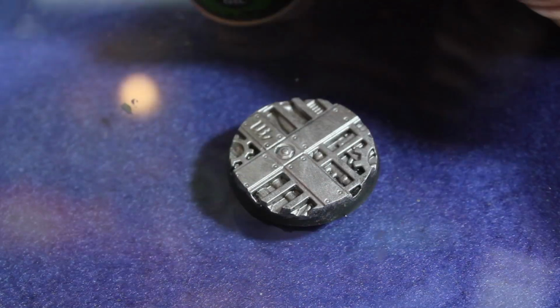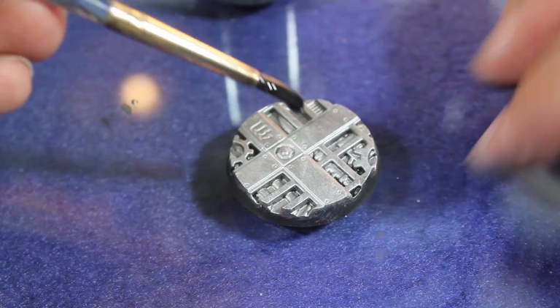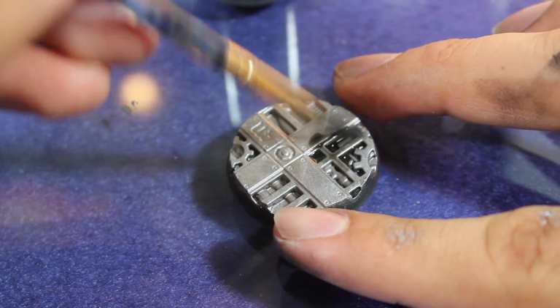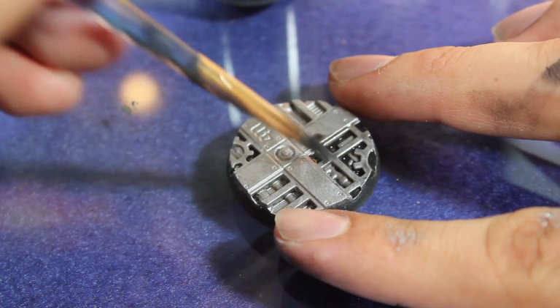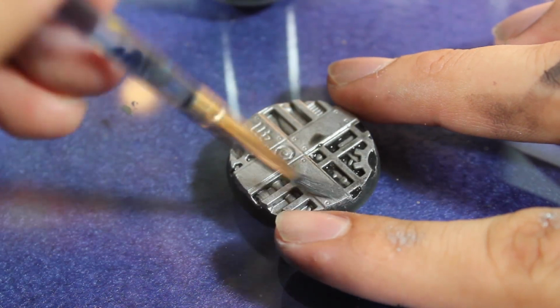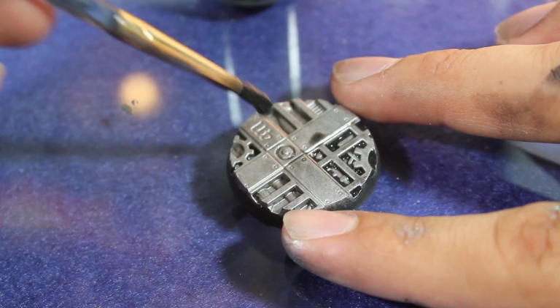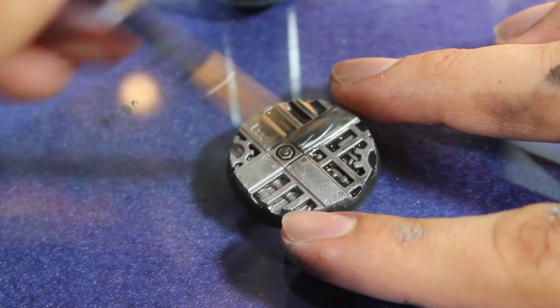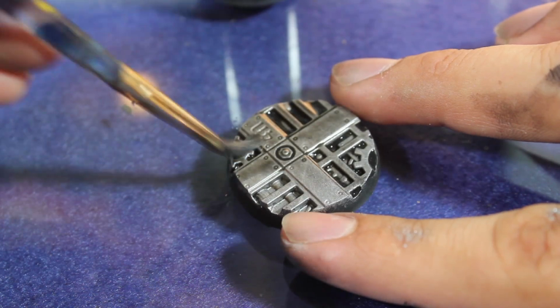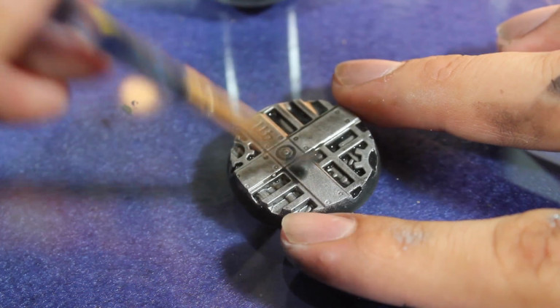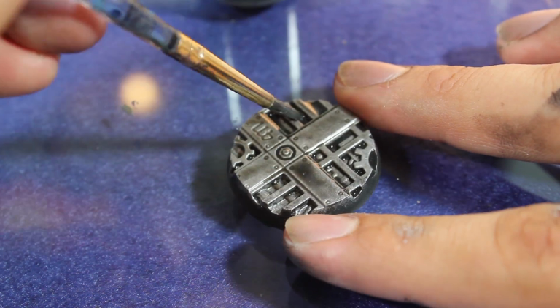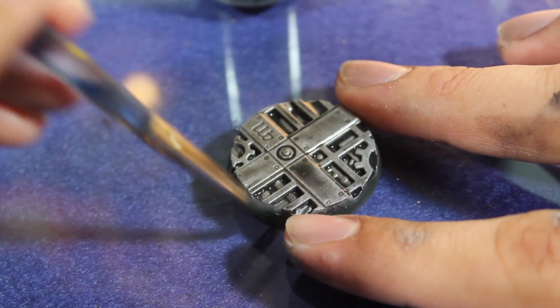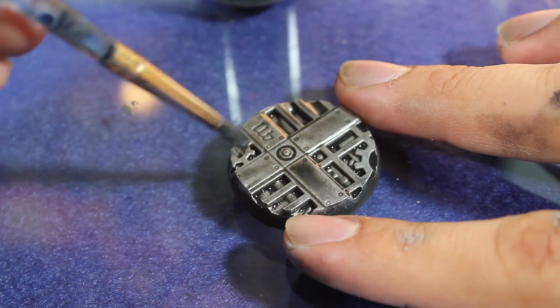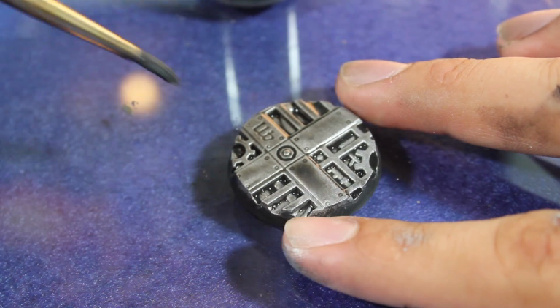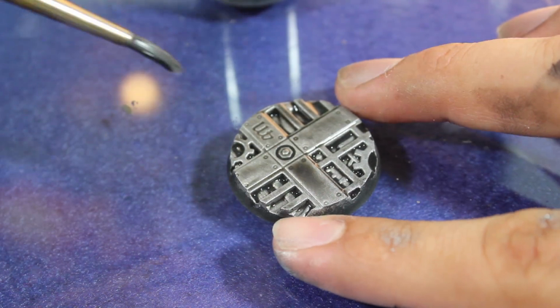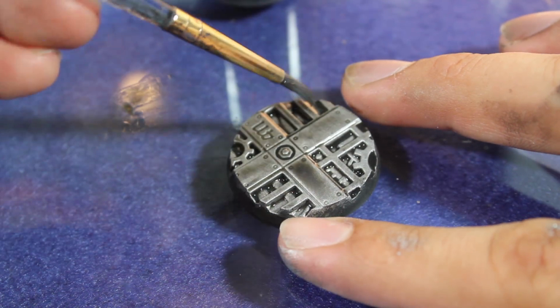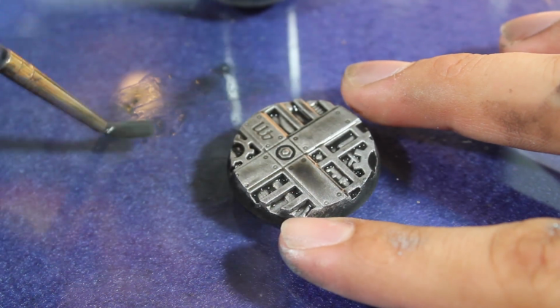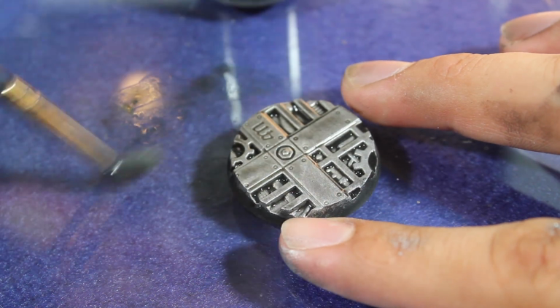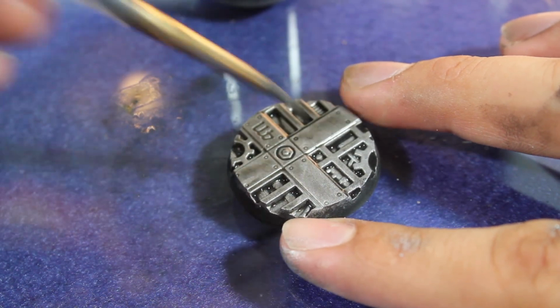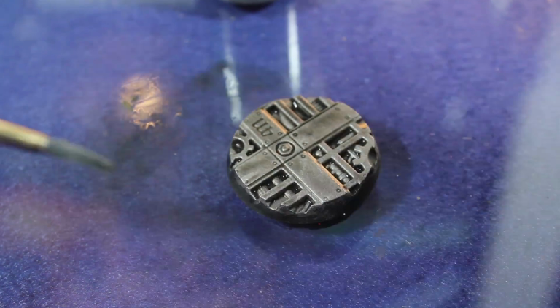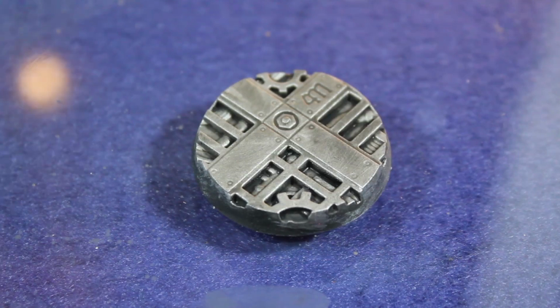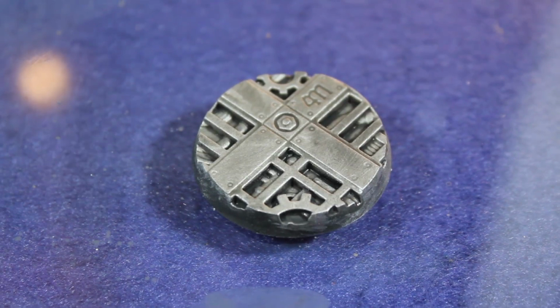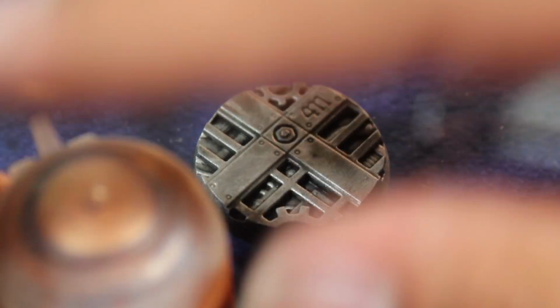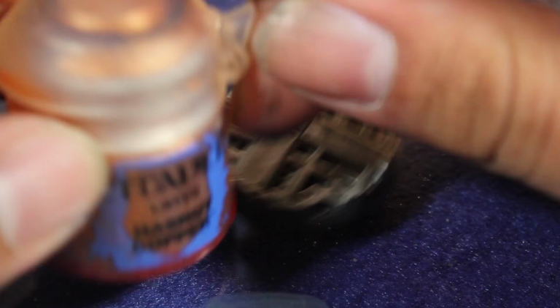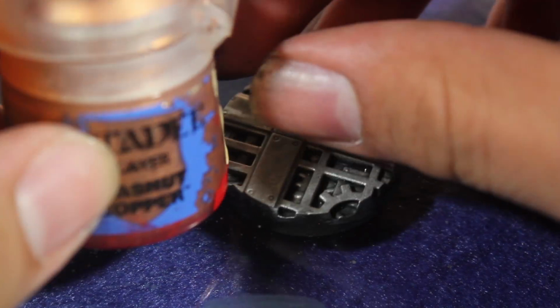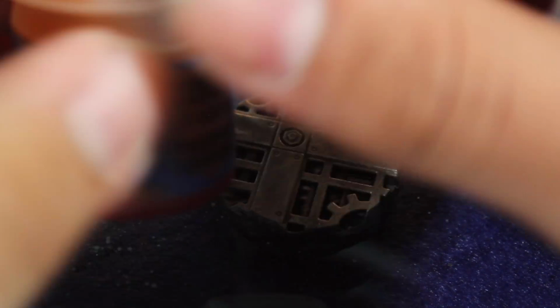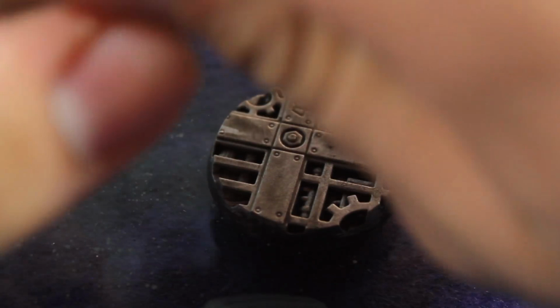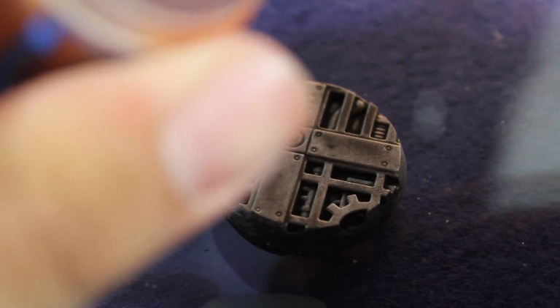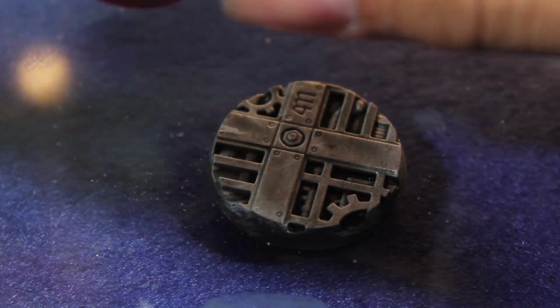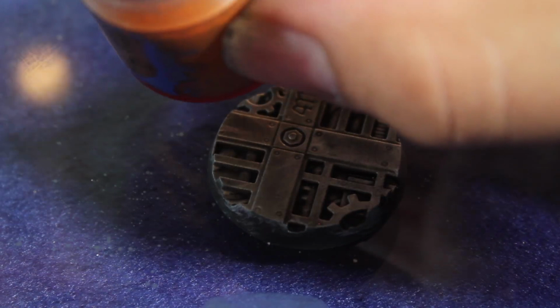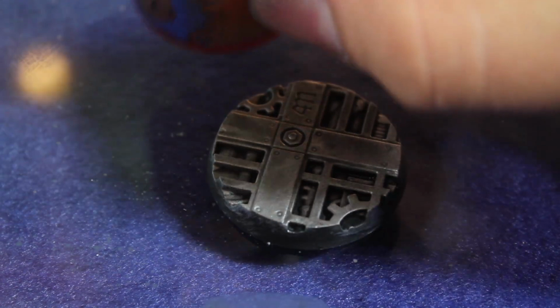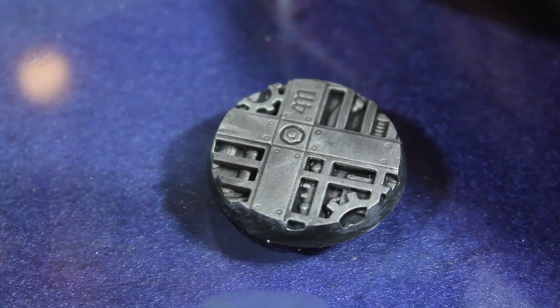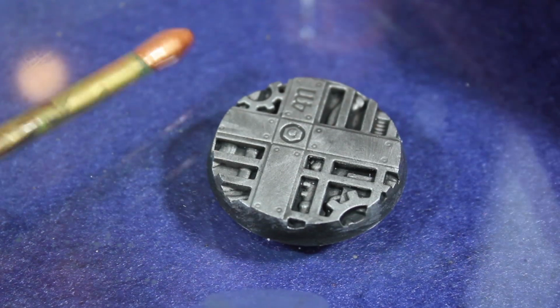And then I added a heavy wash of Citadel Nuln Oil. Once the wash had dried, I then added some of my accent colors.